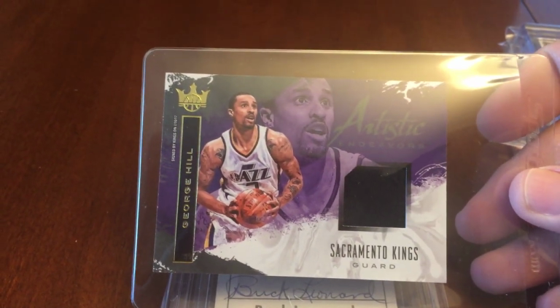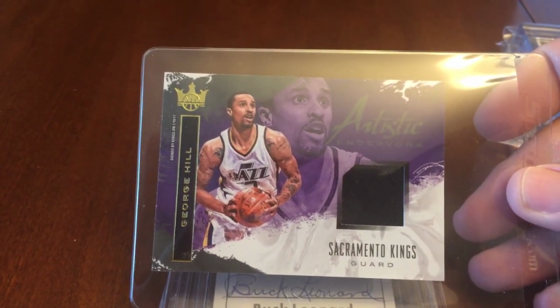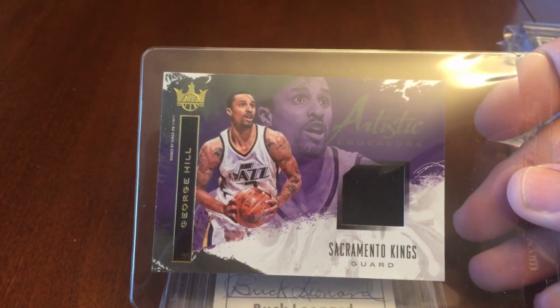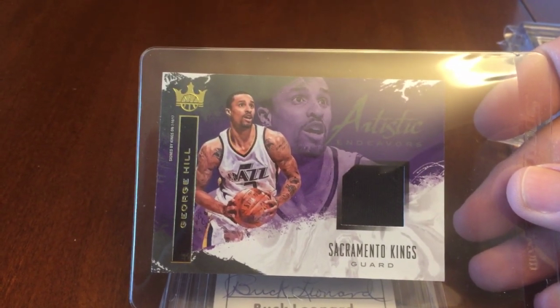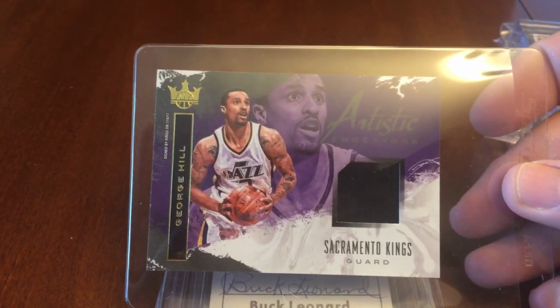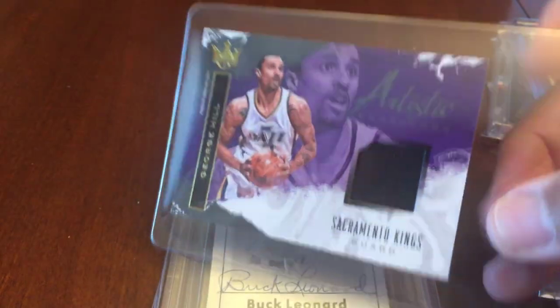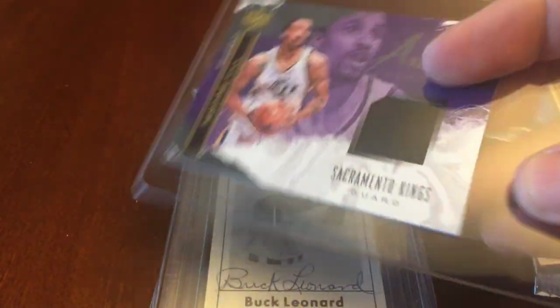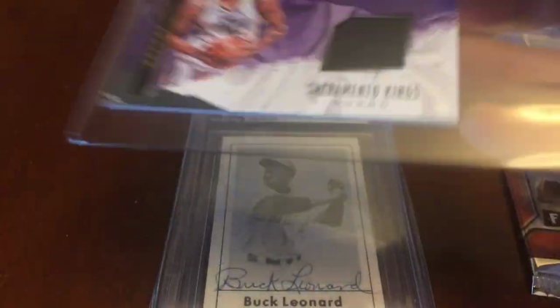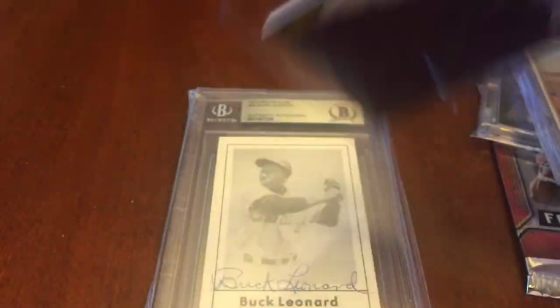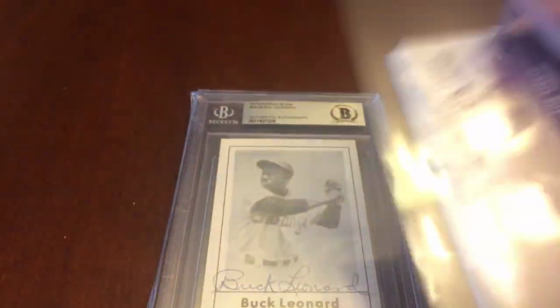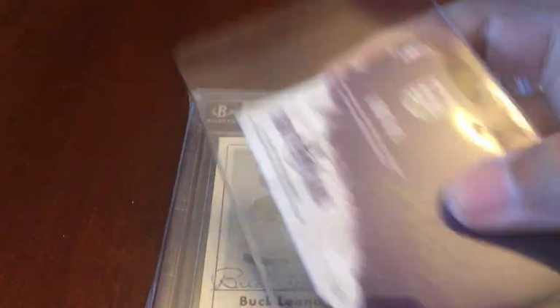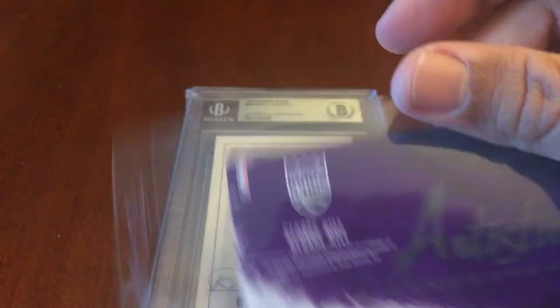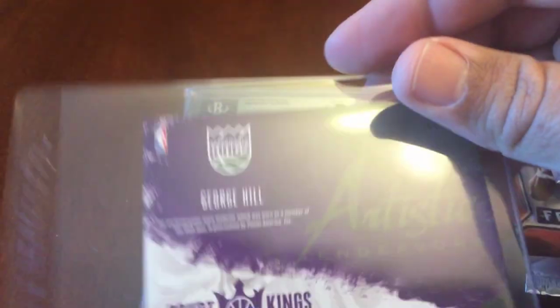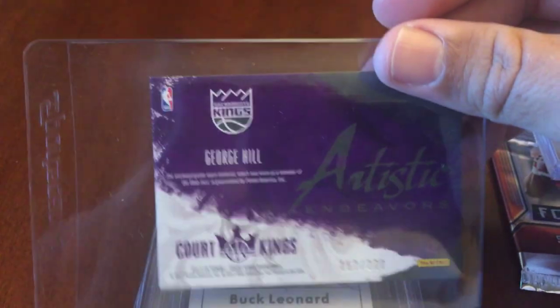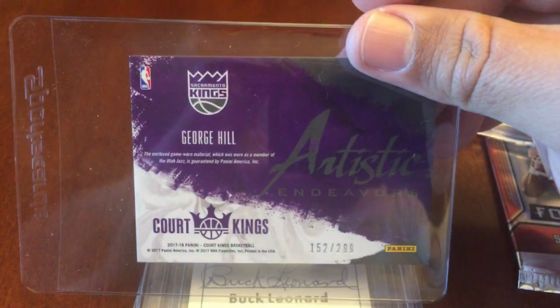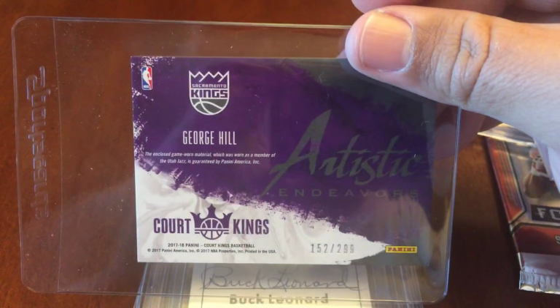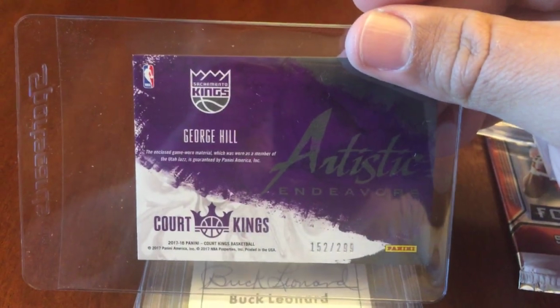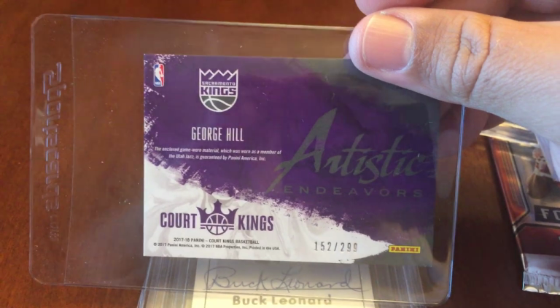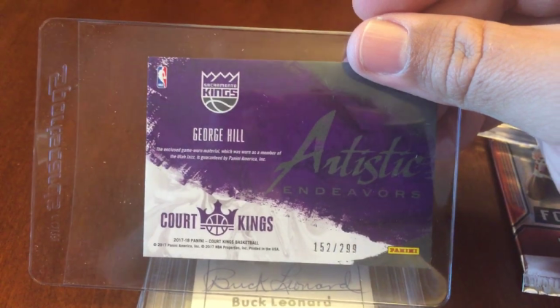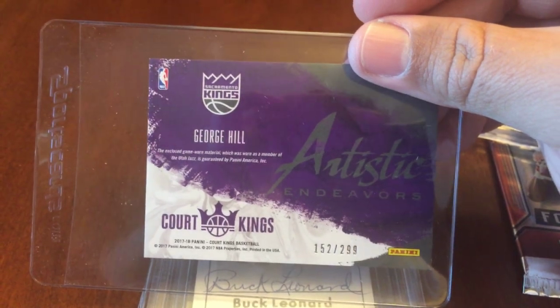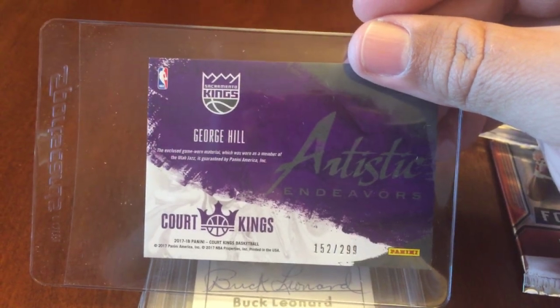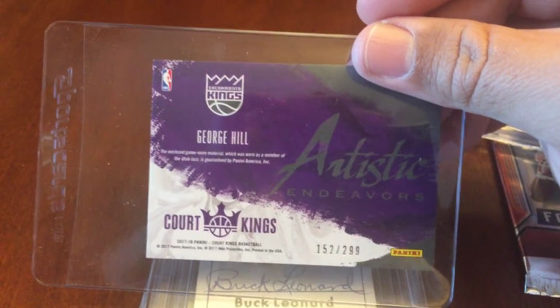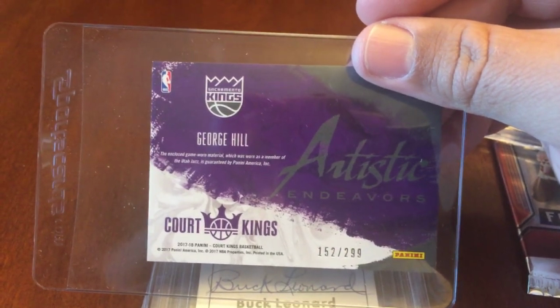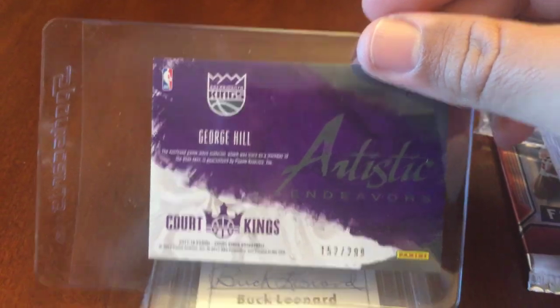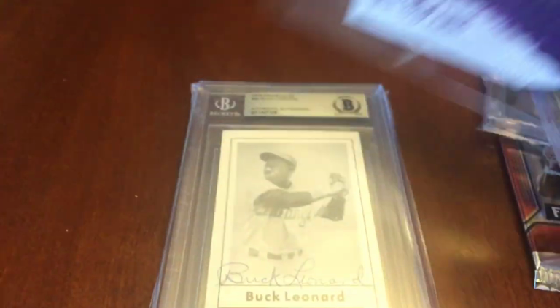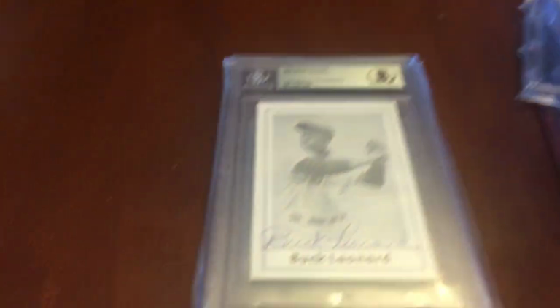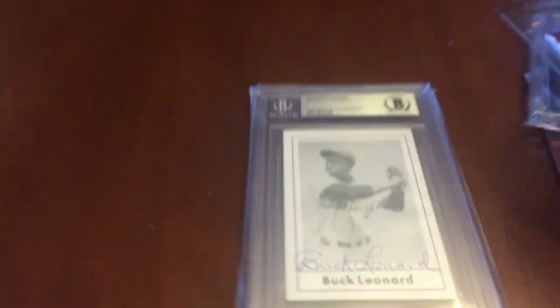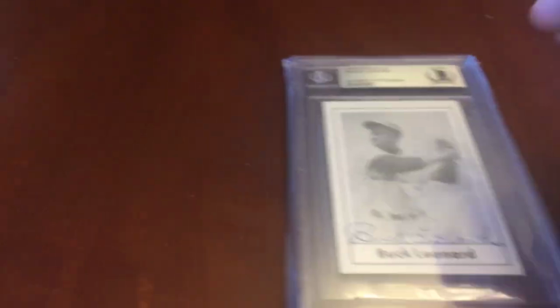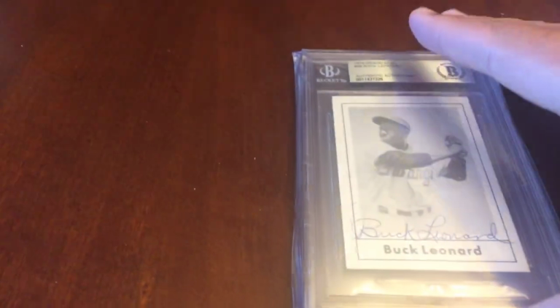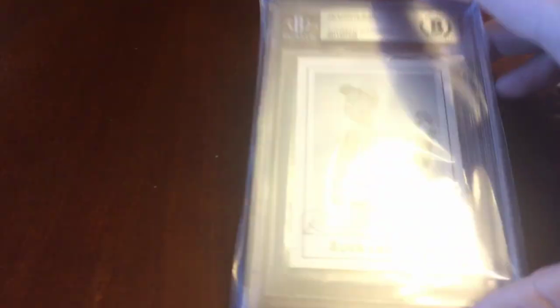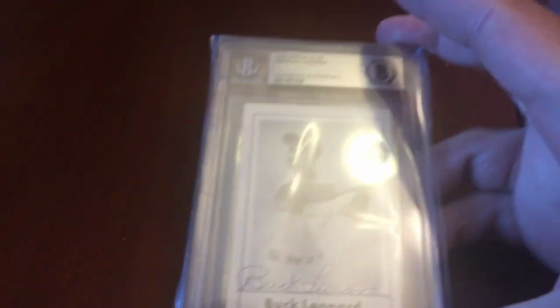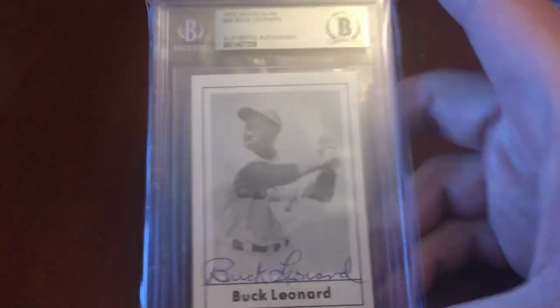Then we have this Artistic Endeavors George Hill jersey card from Panini, numbered 152 out of 299.